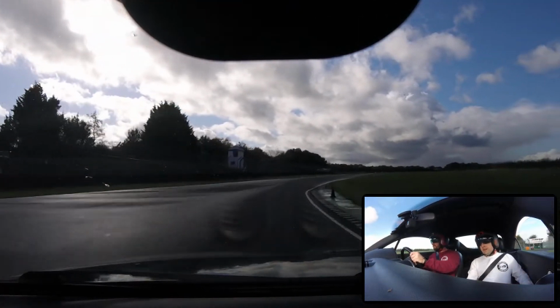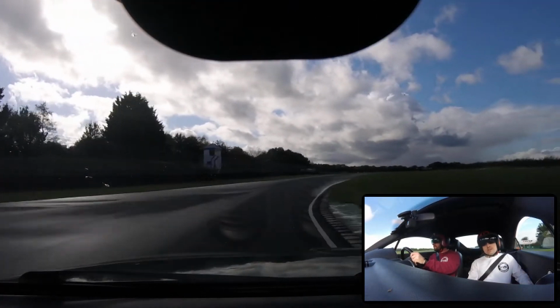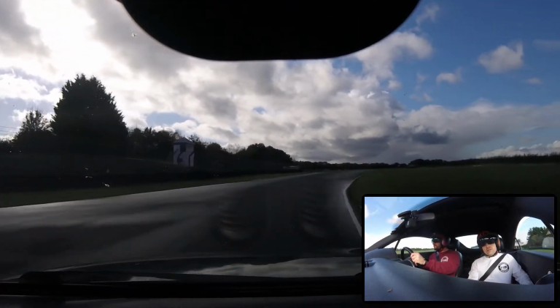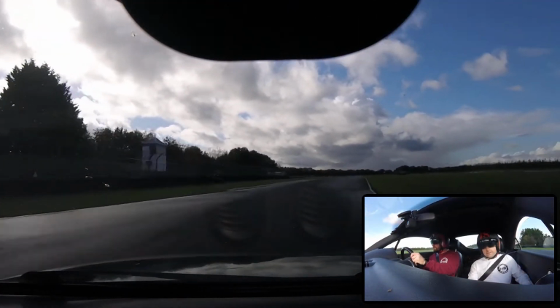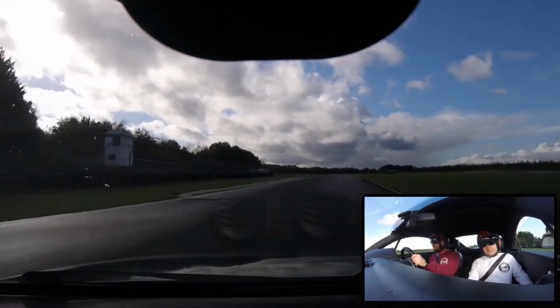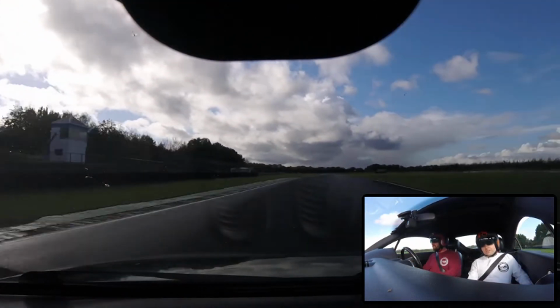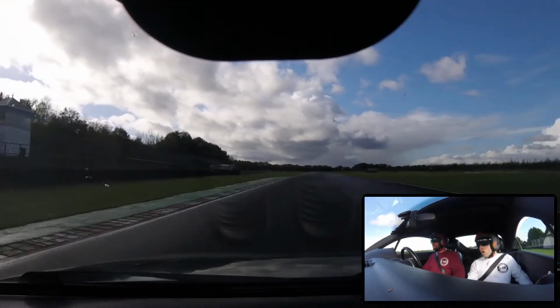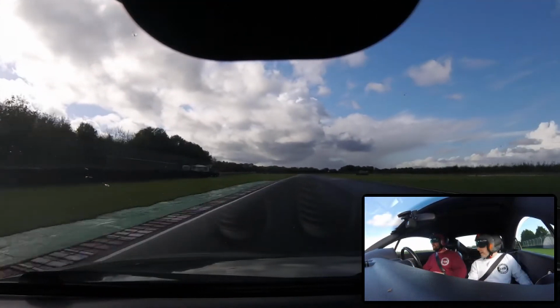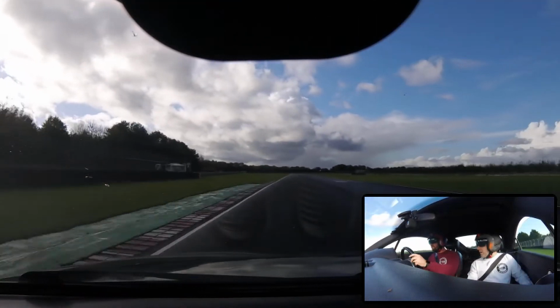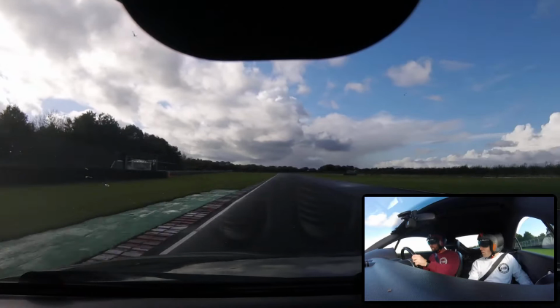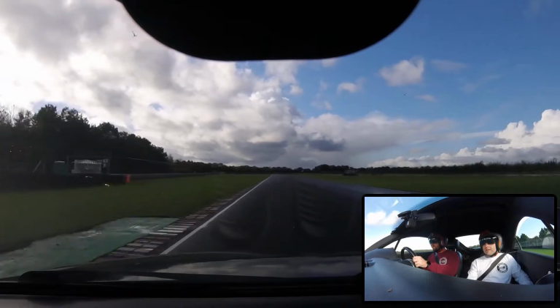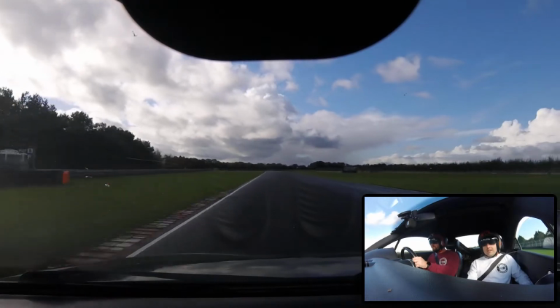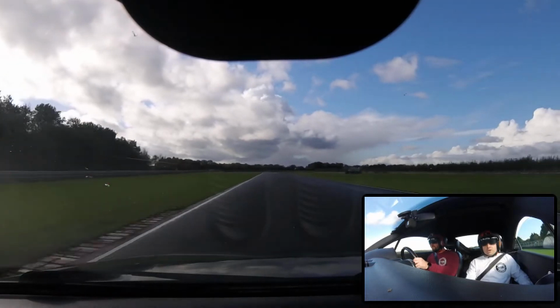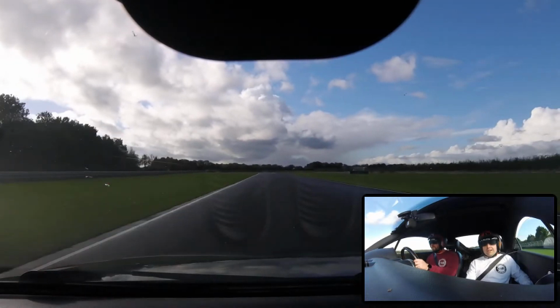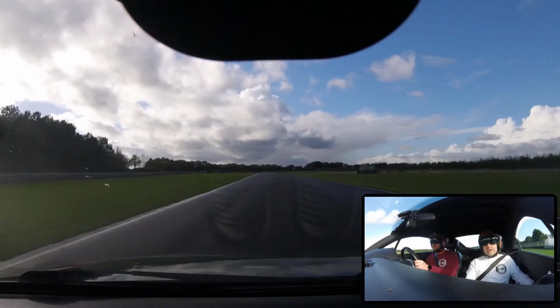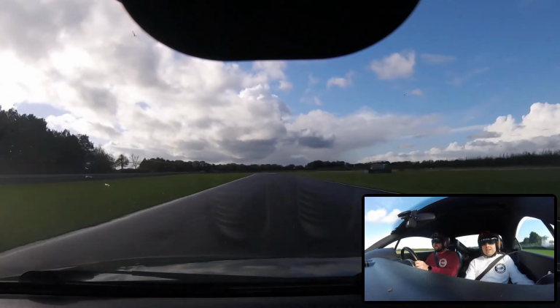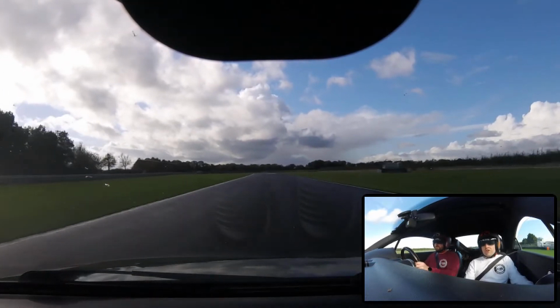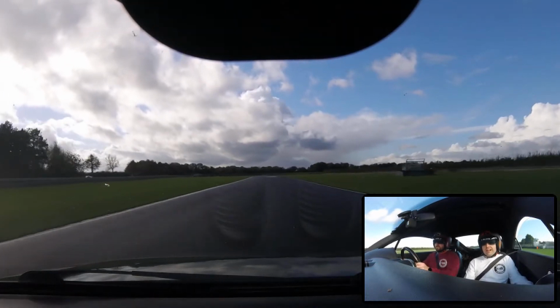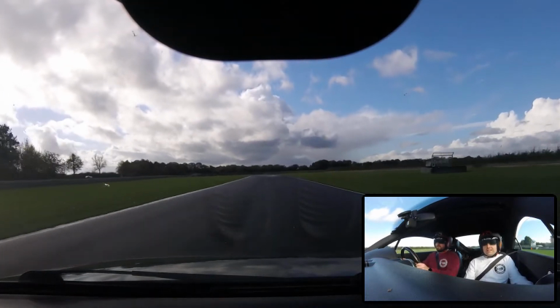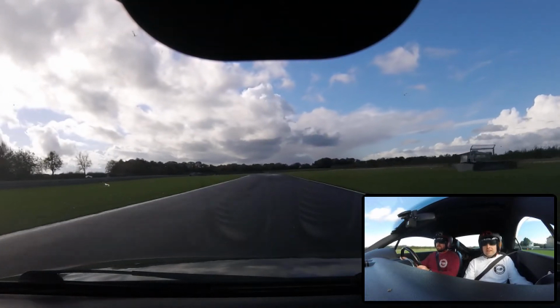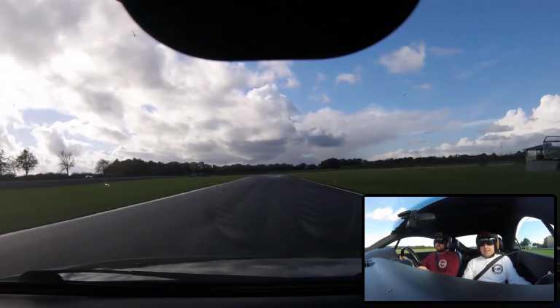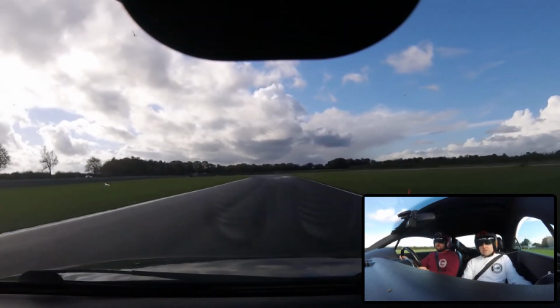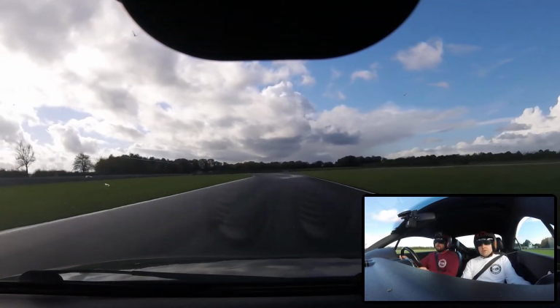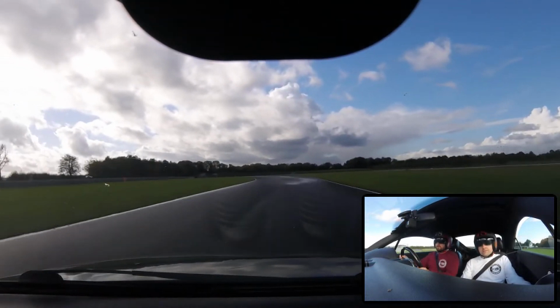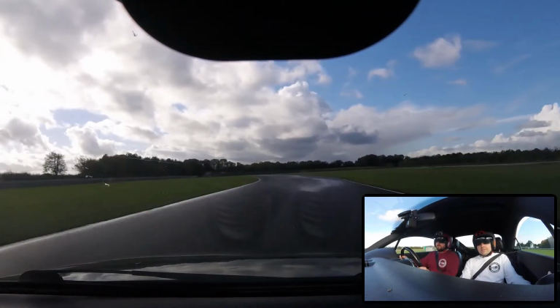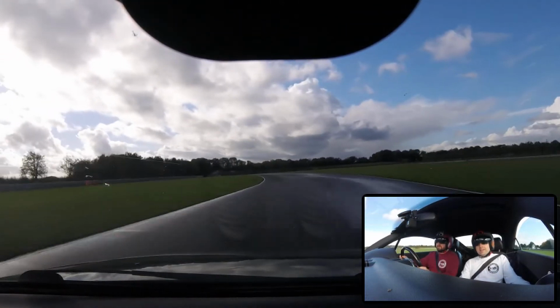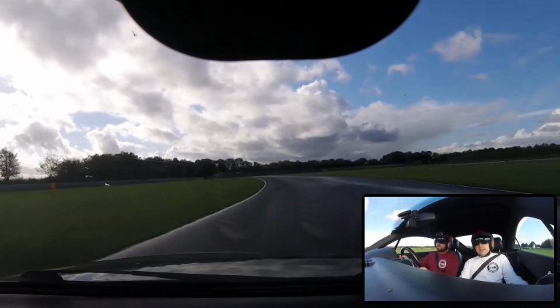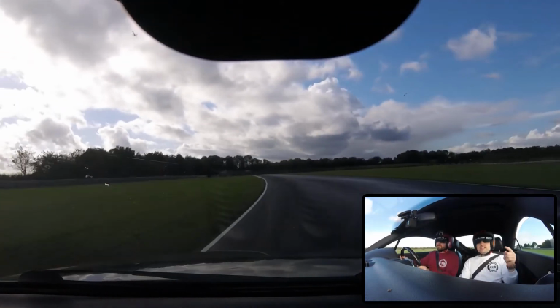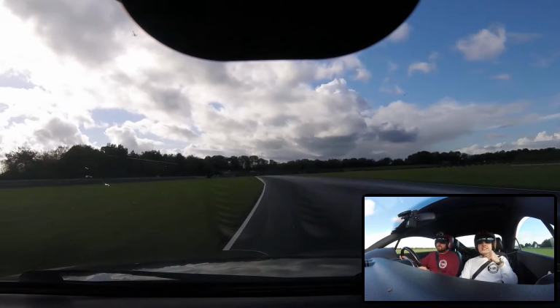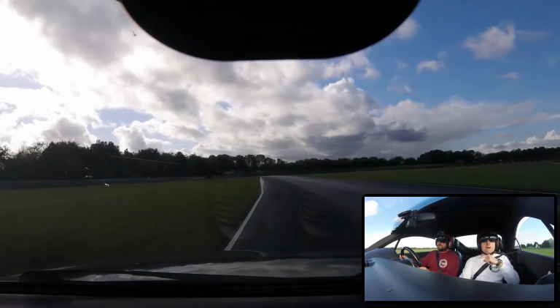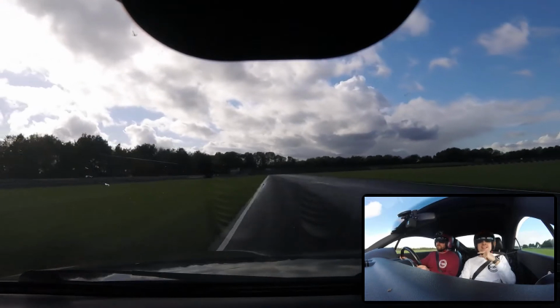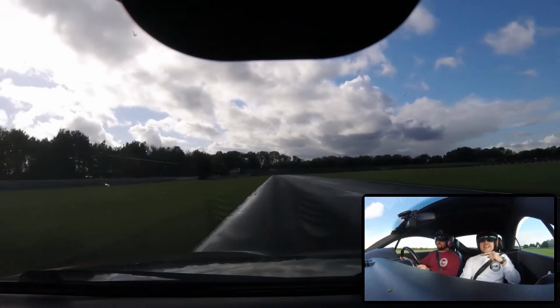Don't ease off there man, just hold it, hold it. They're doing really good — they're faster than me, that's for sure. It's because he doesn't care about breaking it.